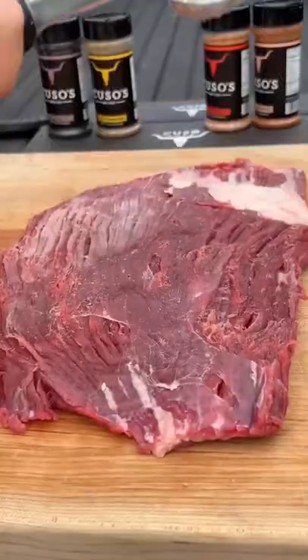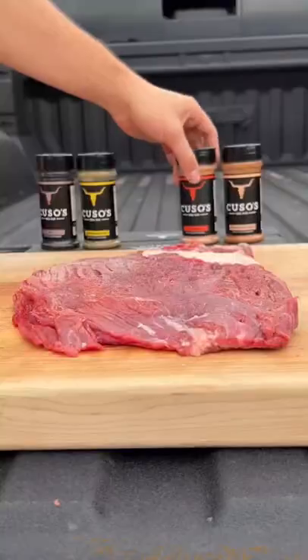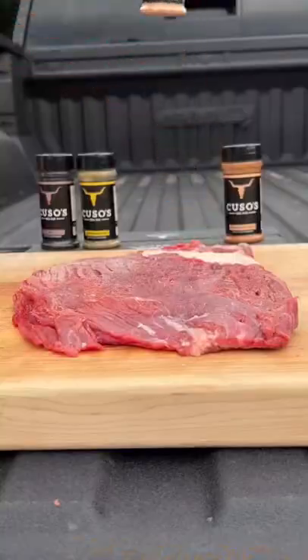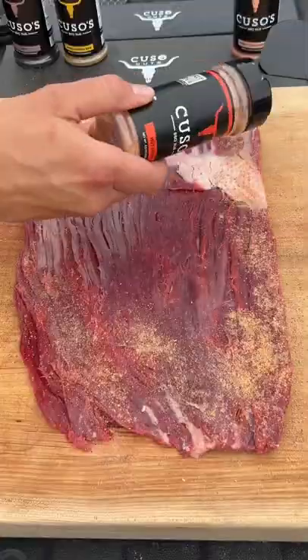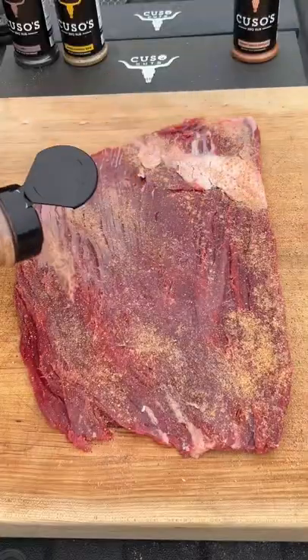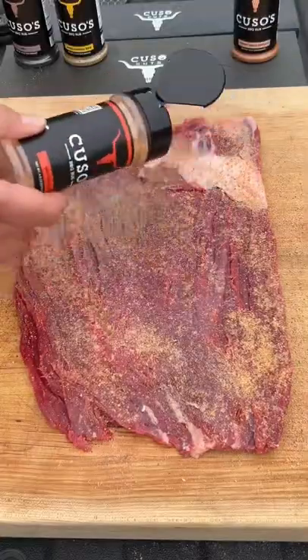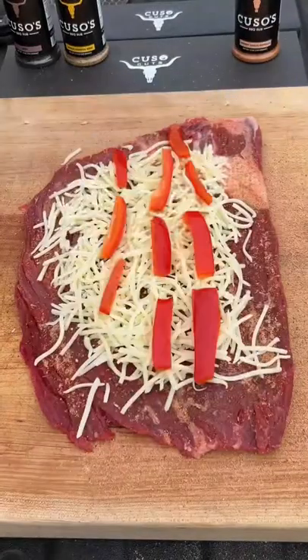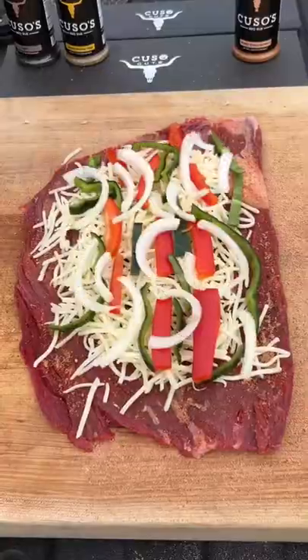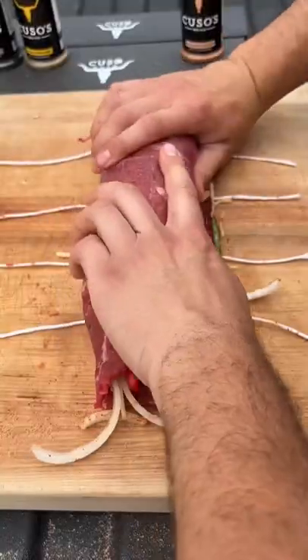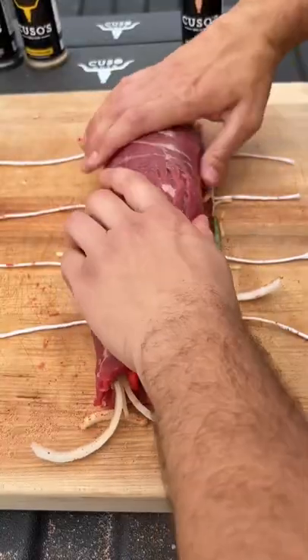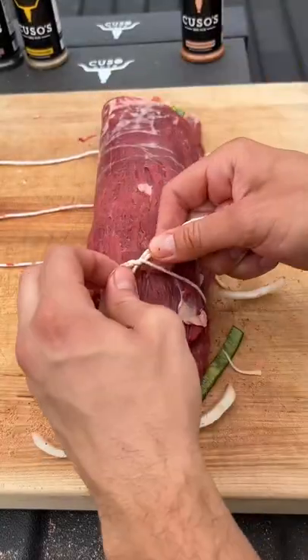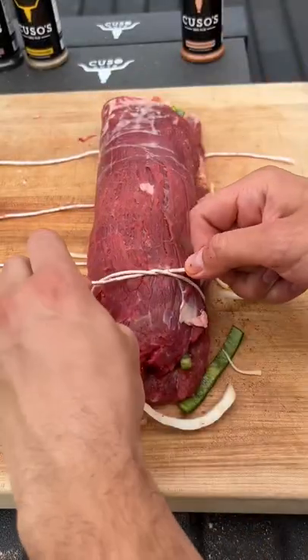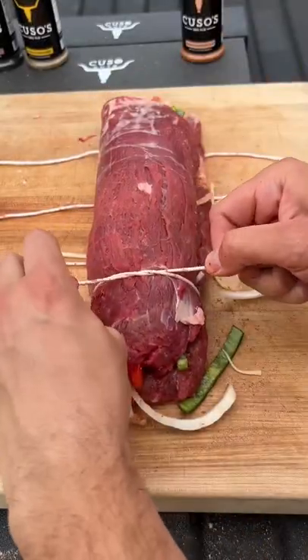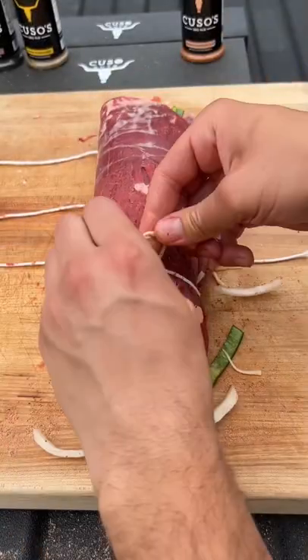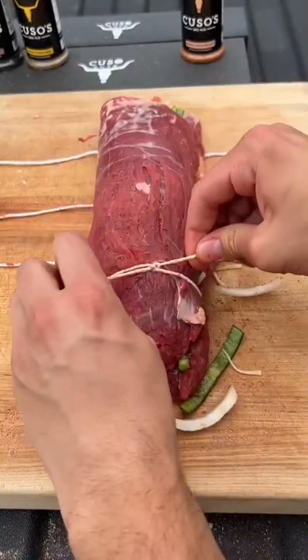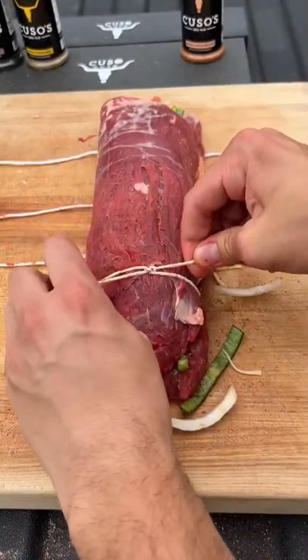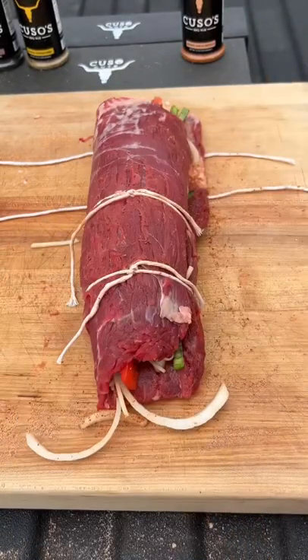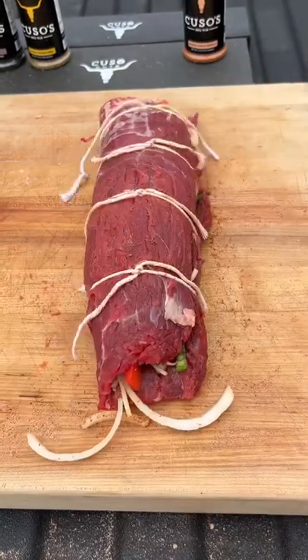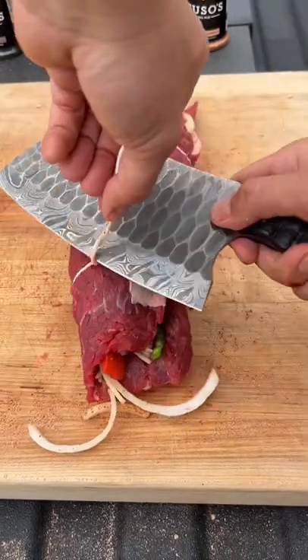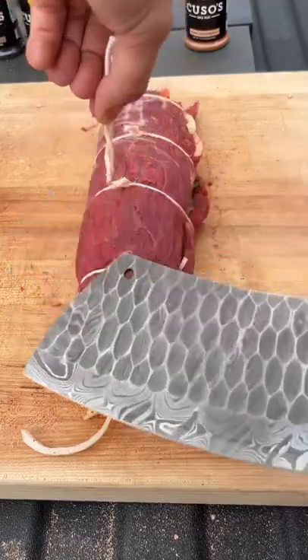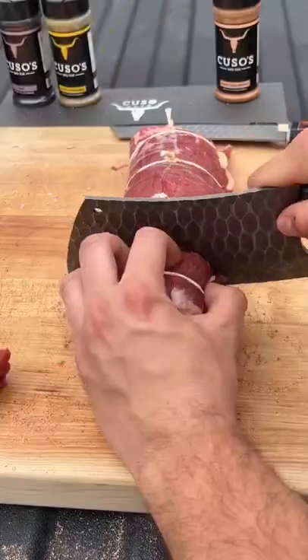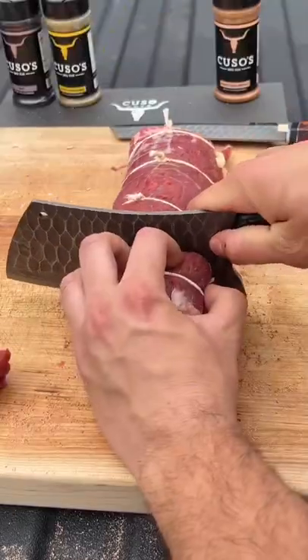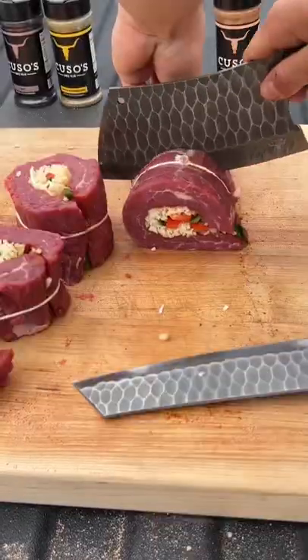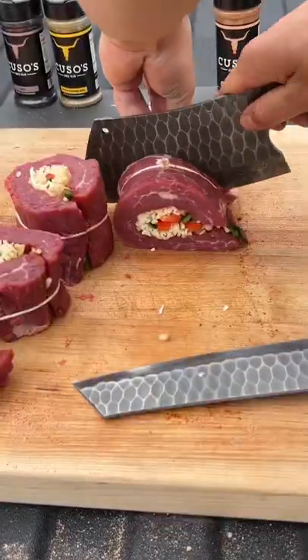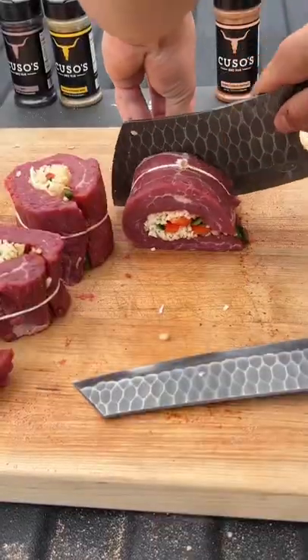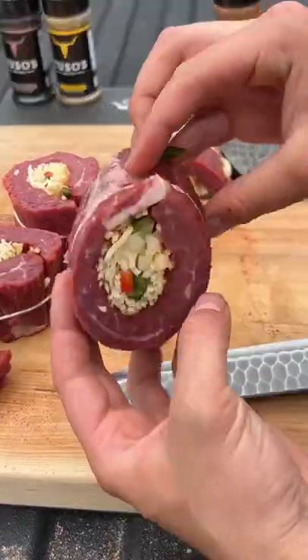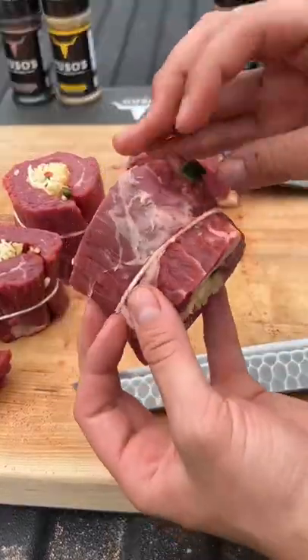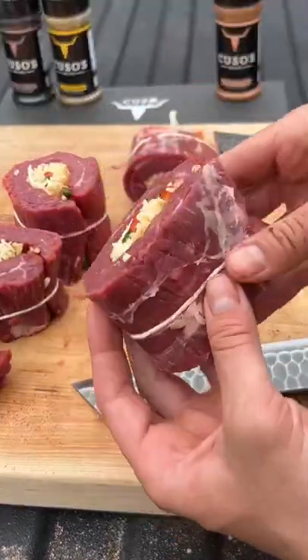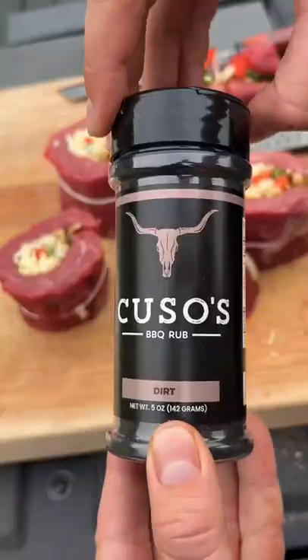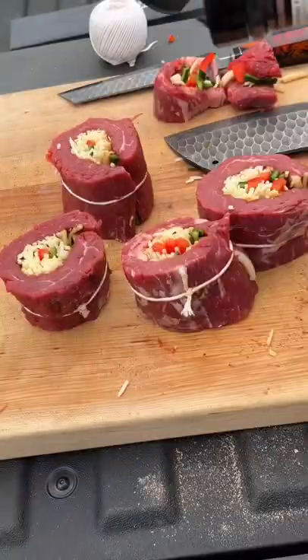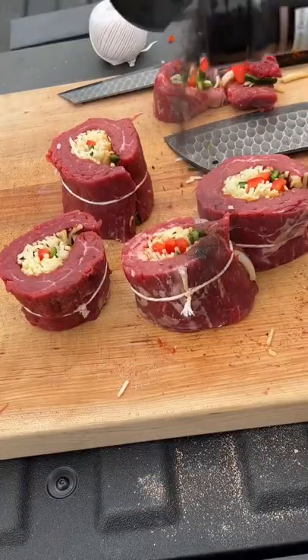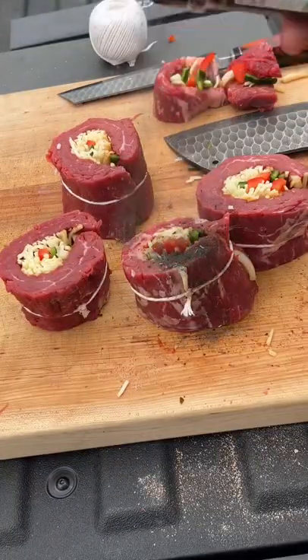My new rubs came out — we're stuffing this bad boy with the Kuso's hot honey, peppers, onions, and cheese. Wrap it all up, cut them into individual steaks. Rub some dirt on it.